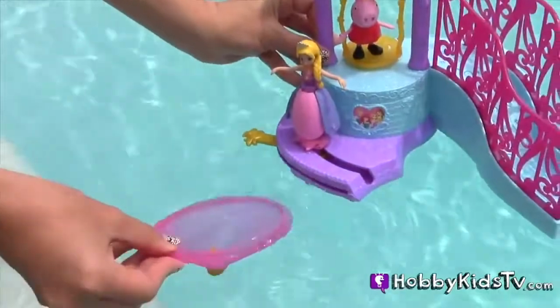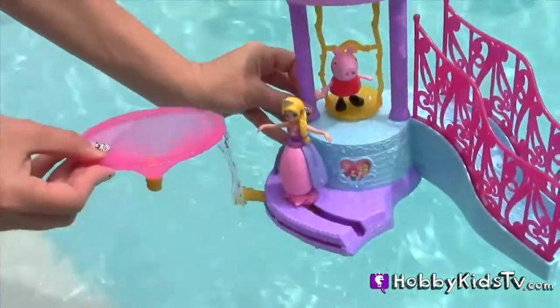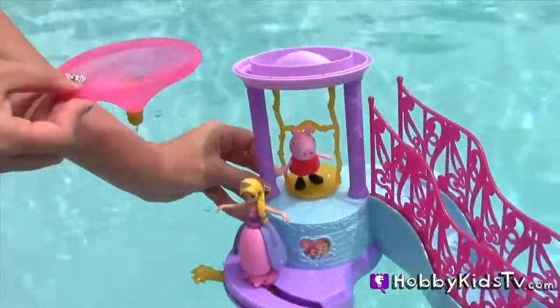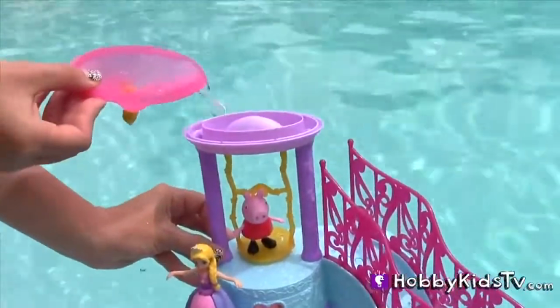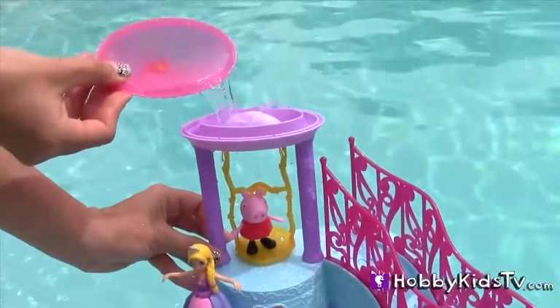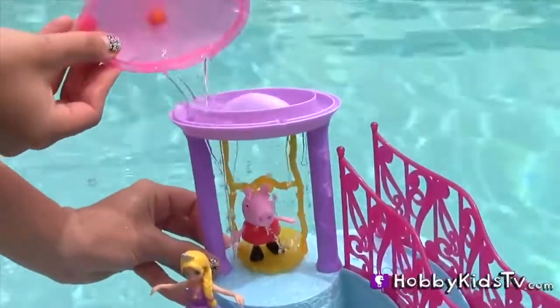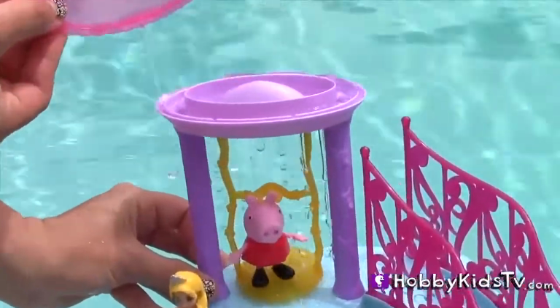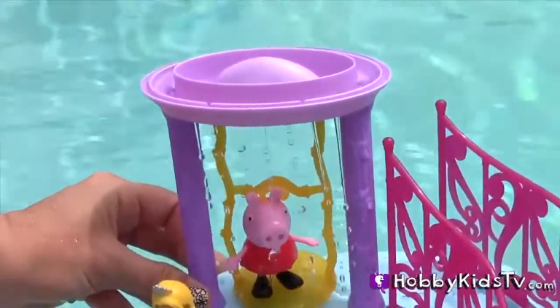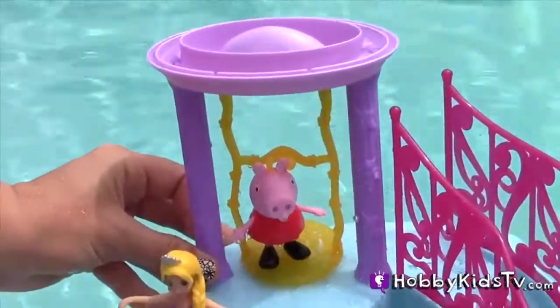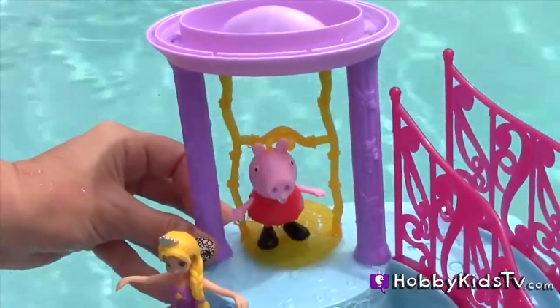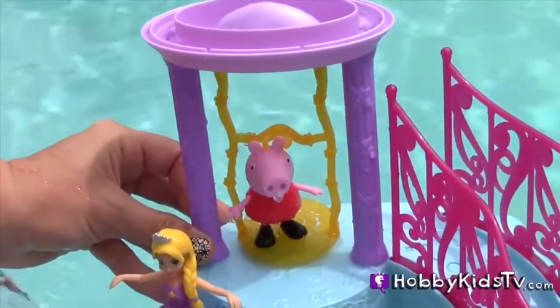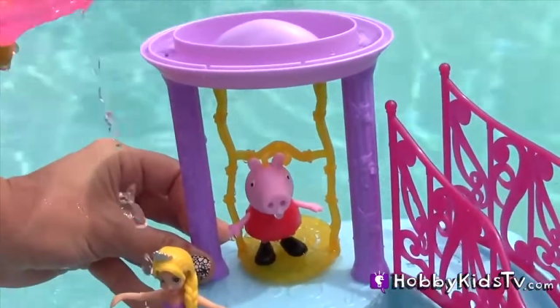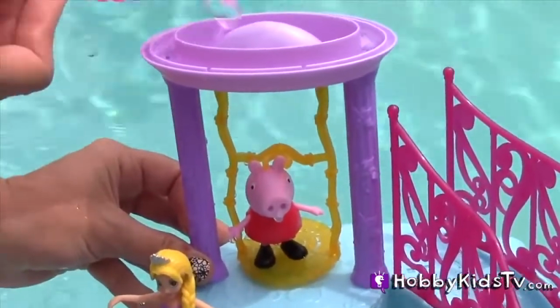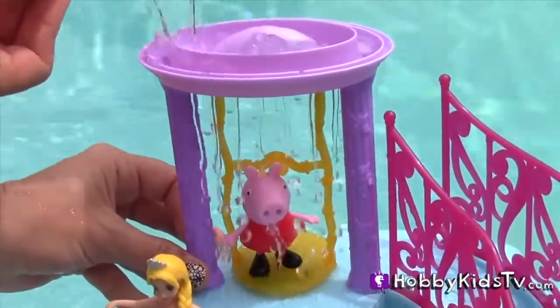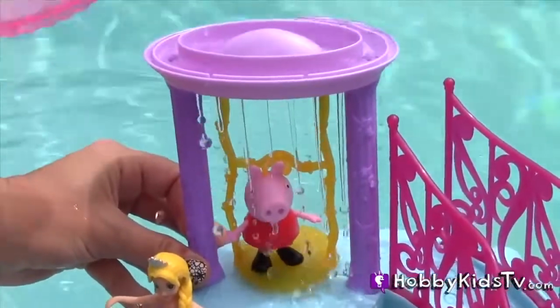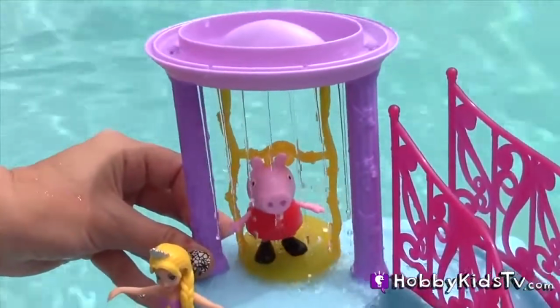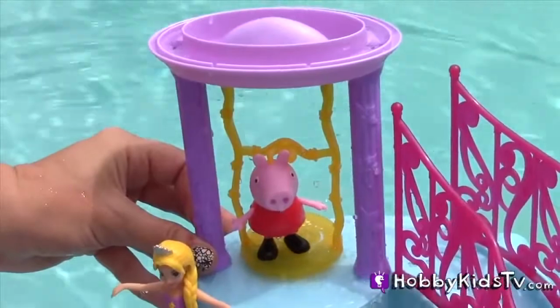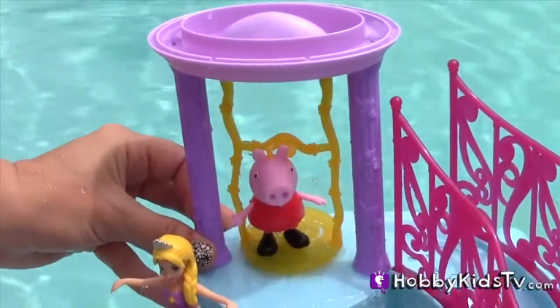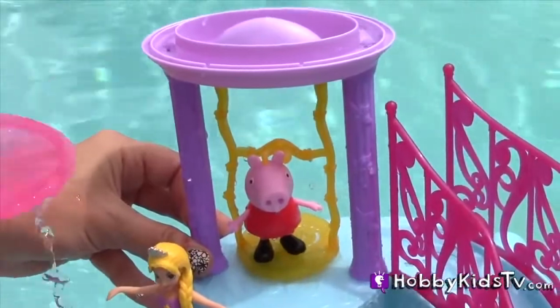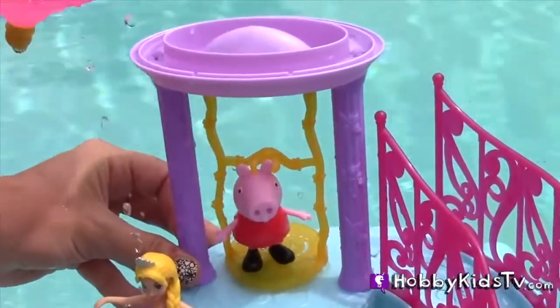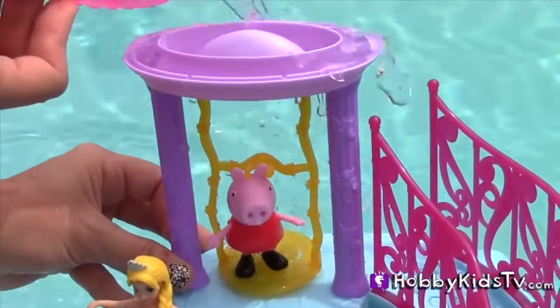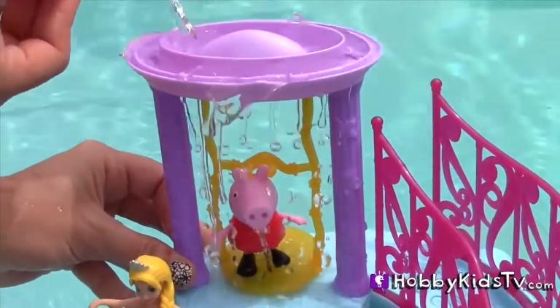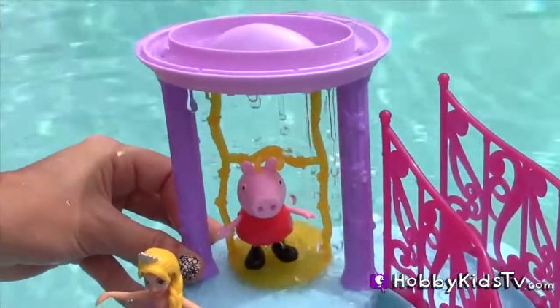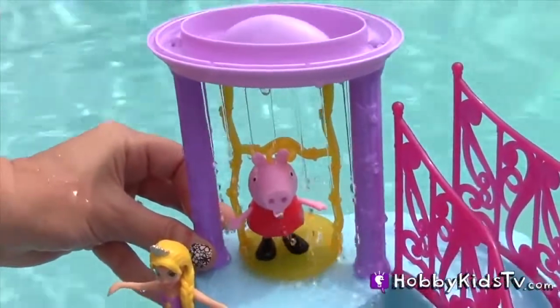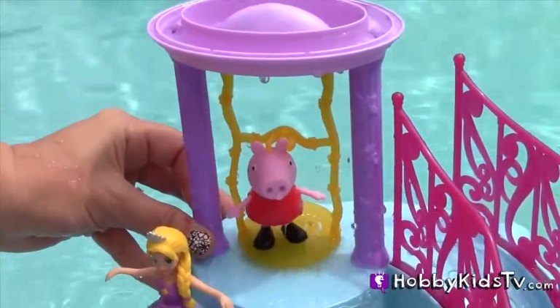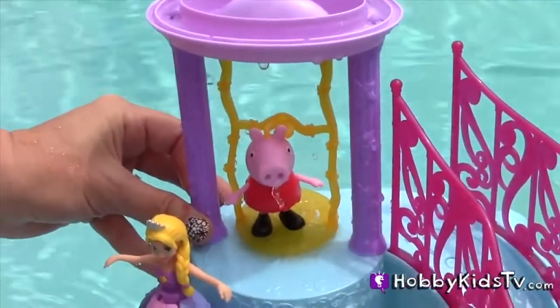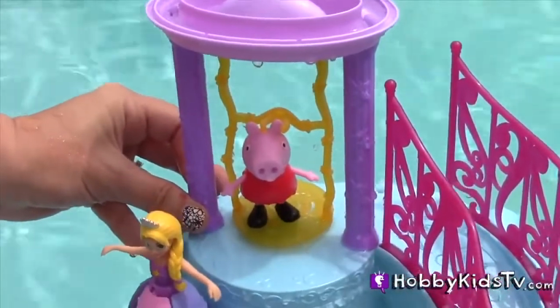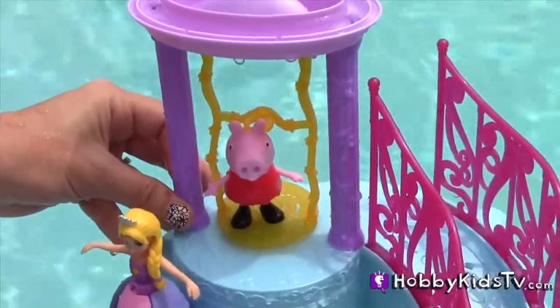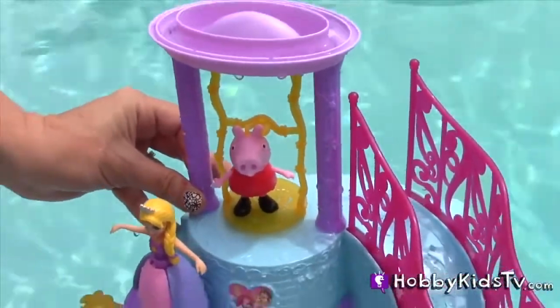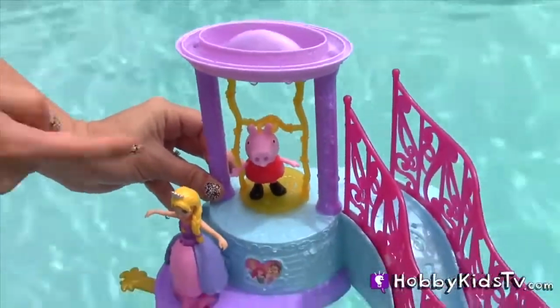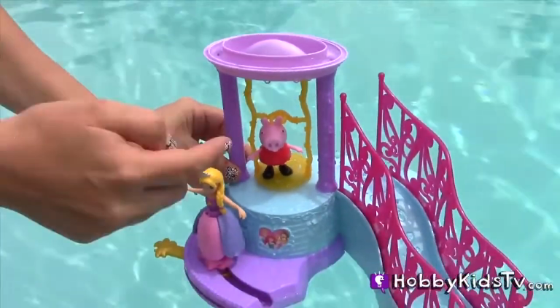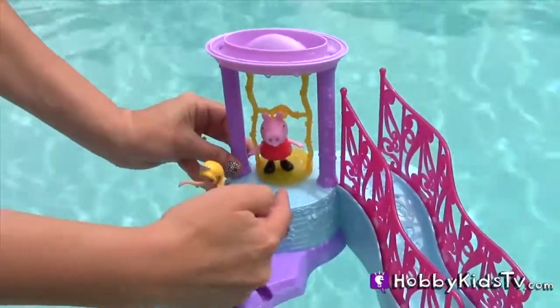Princess Peppa Pig wants to visit too. She wants to be treated like a princess. Let's give her a little shower — get used to the water. She has no more mud on her.